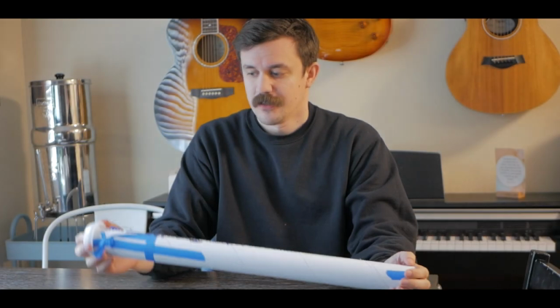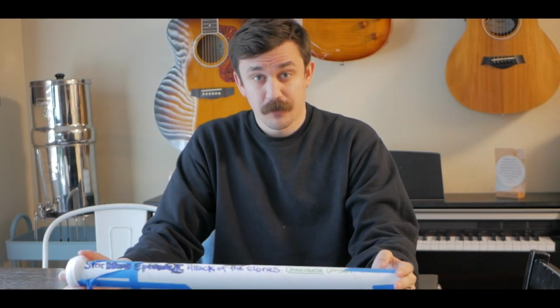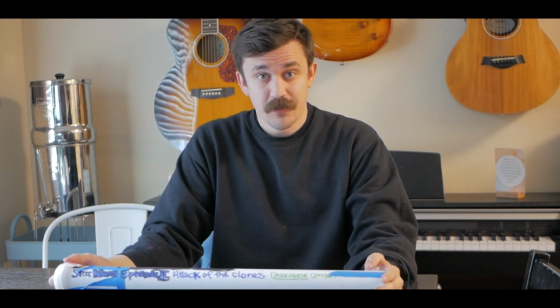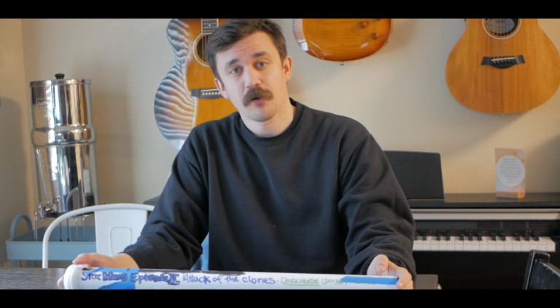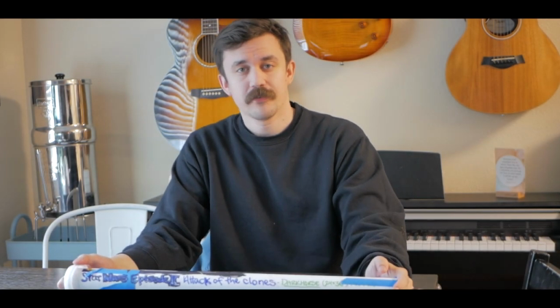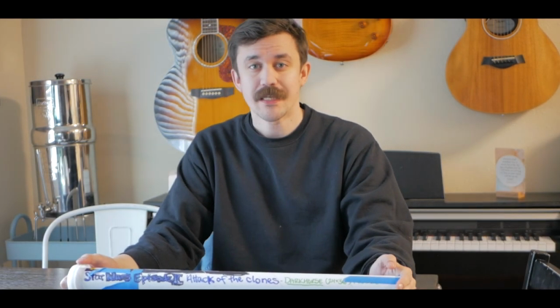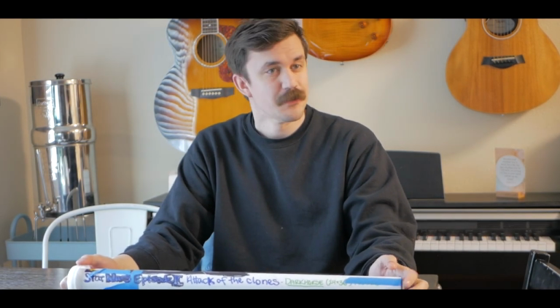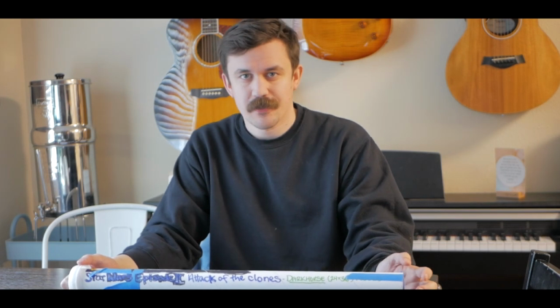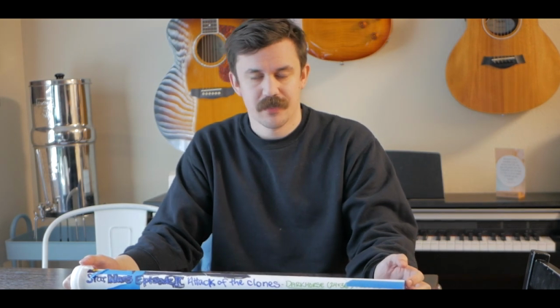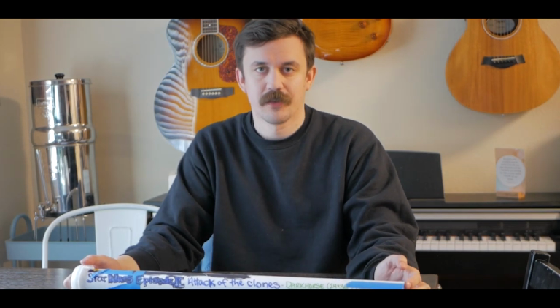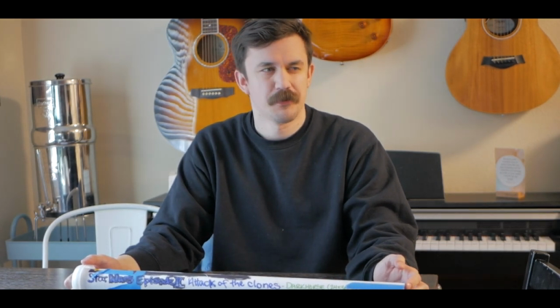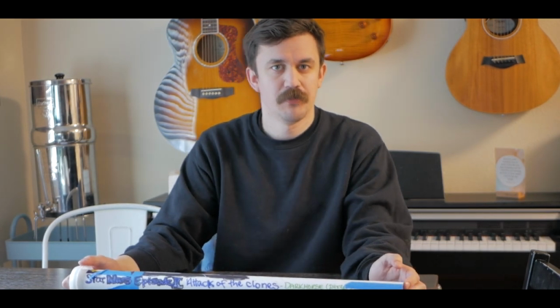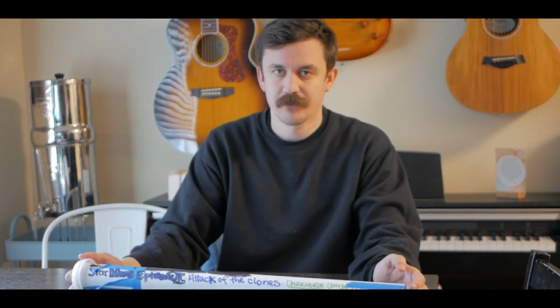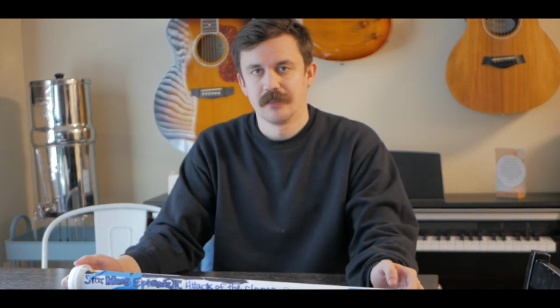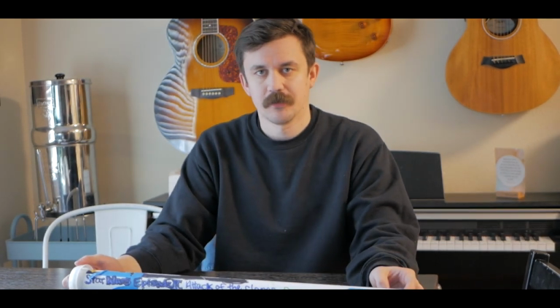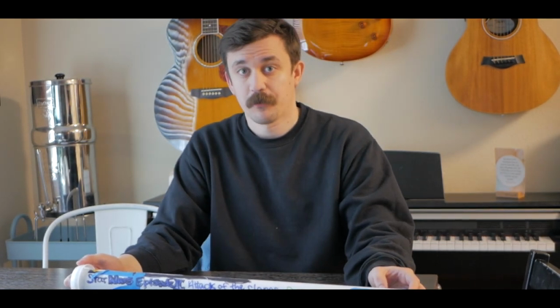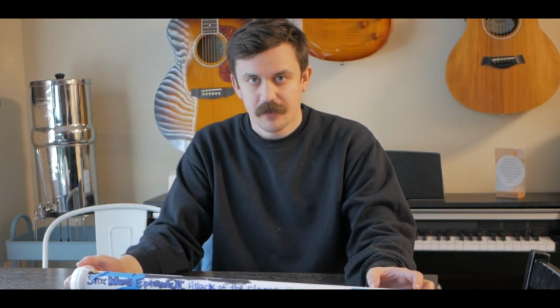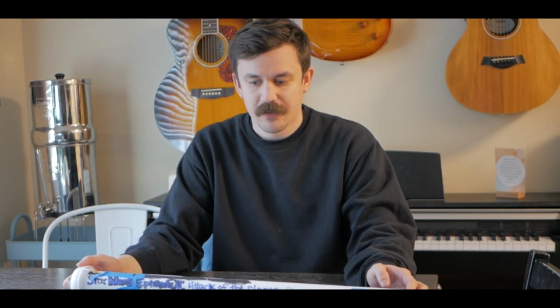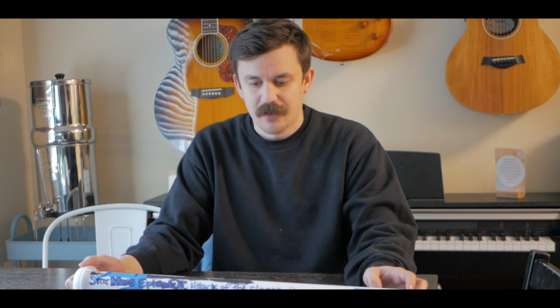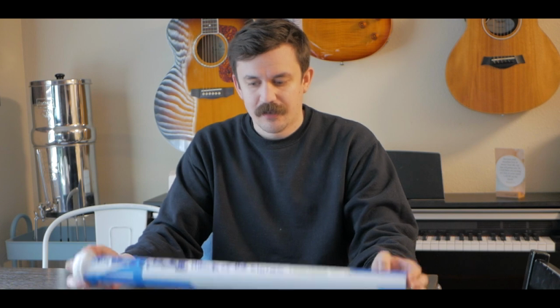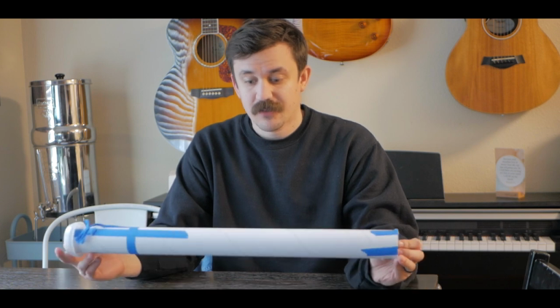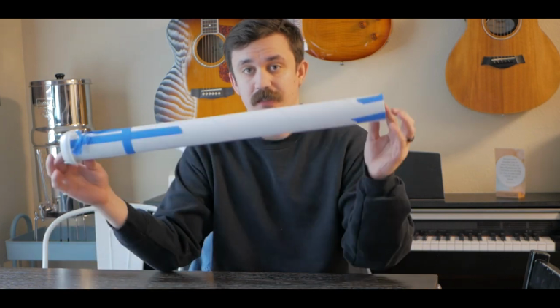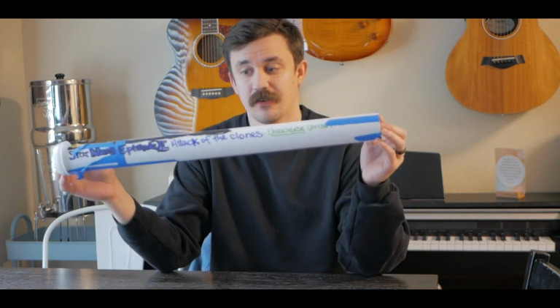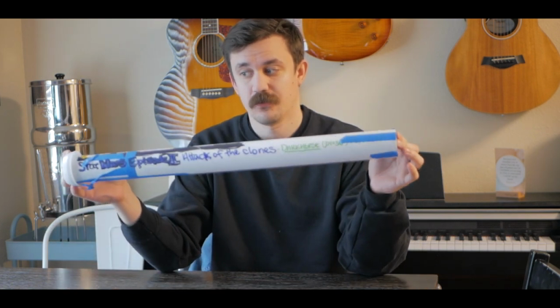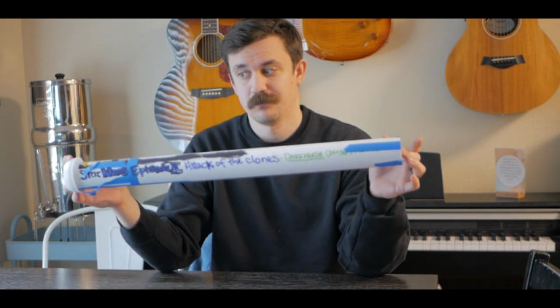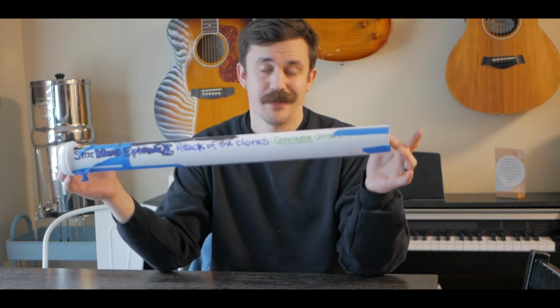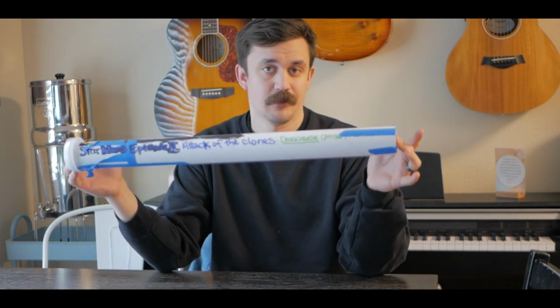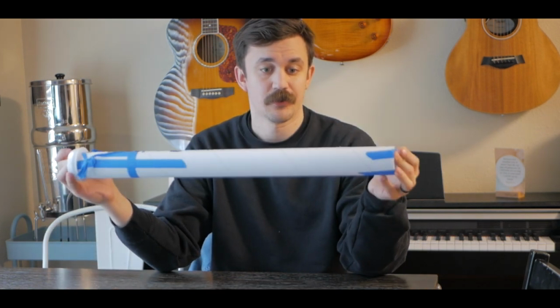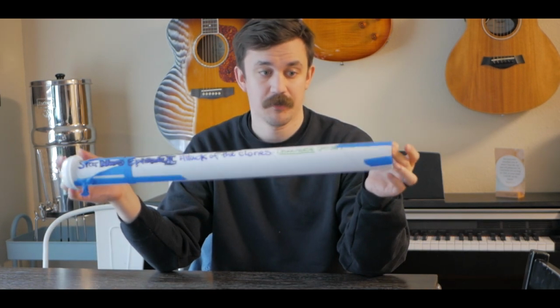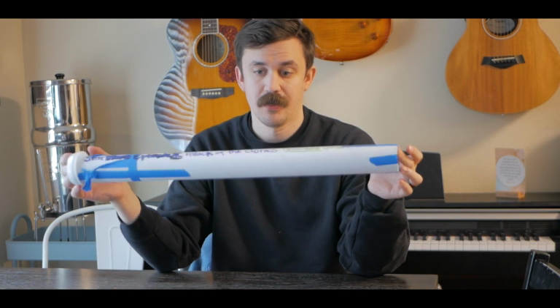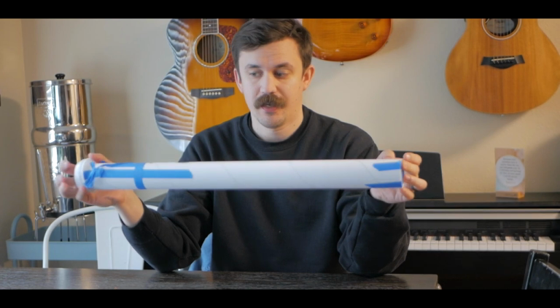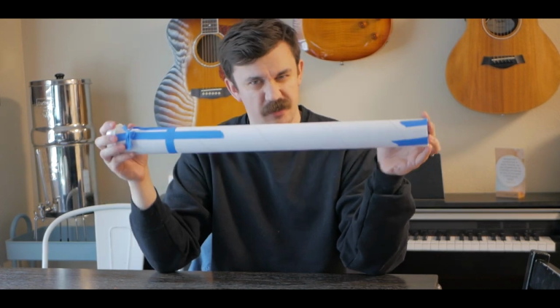I was browsing Facebook Marketplace looking for different Star Wars things — different books, different memorabilia, things like that — and I found this guy selling this for what I consider is dirt cheap, and this is really cool.